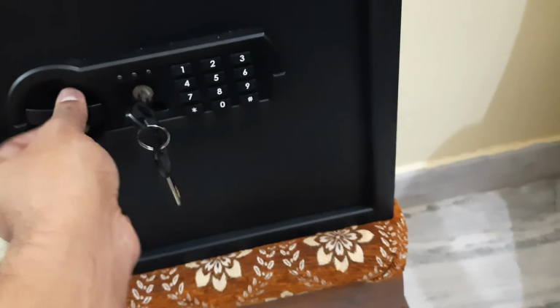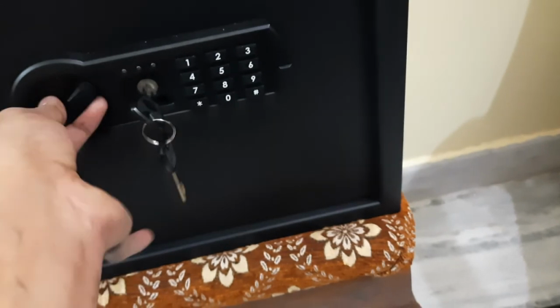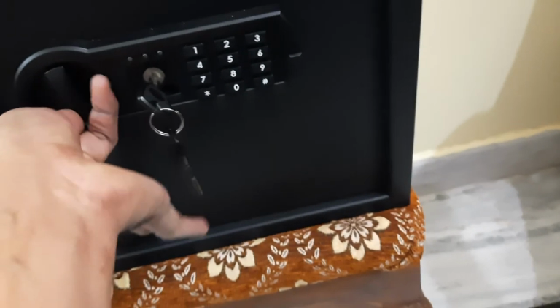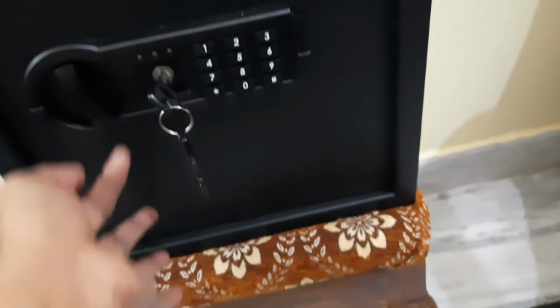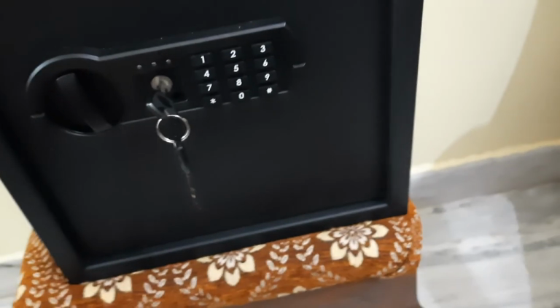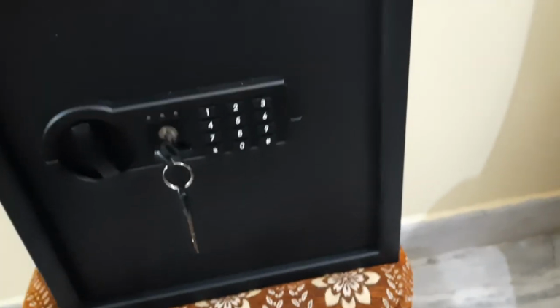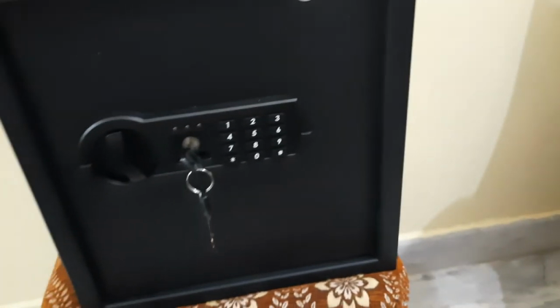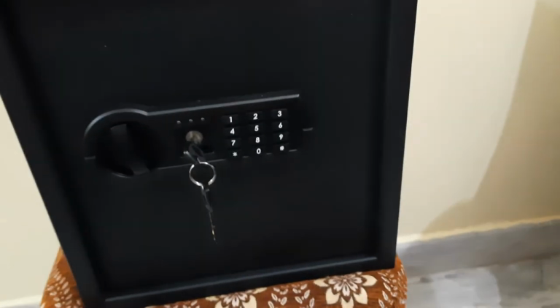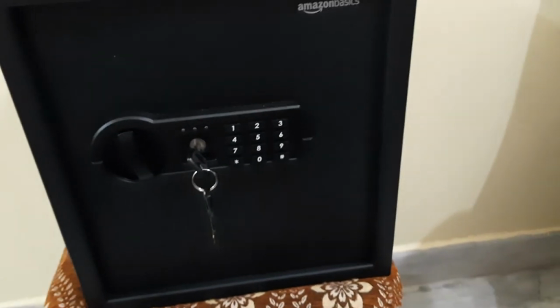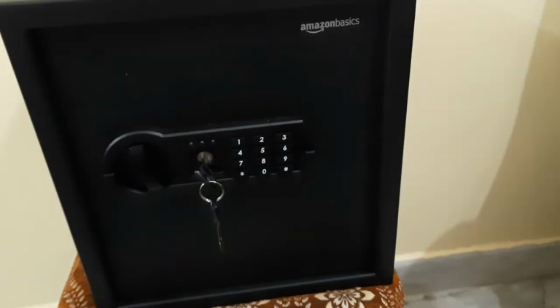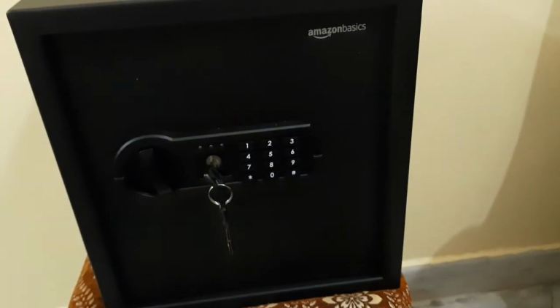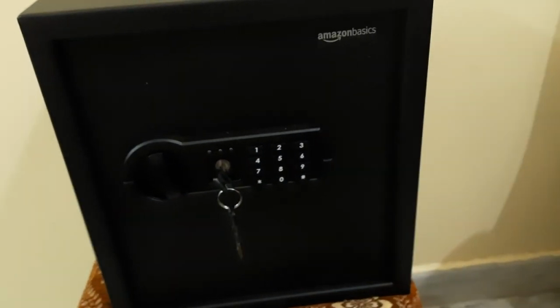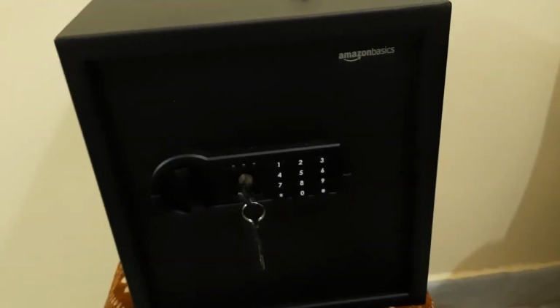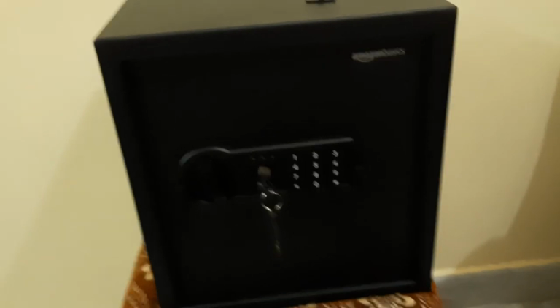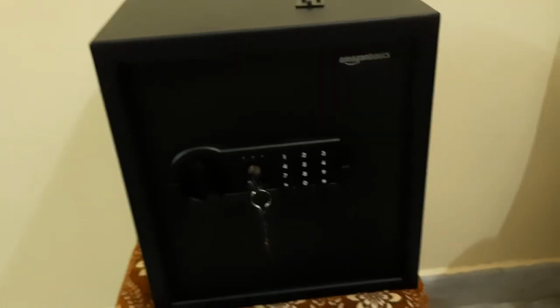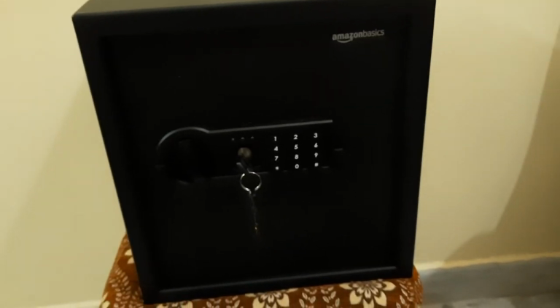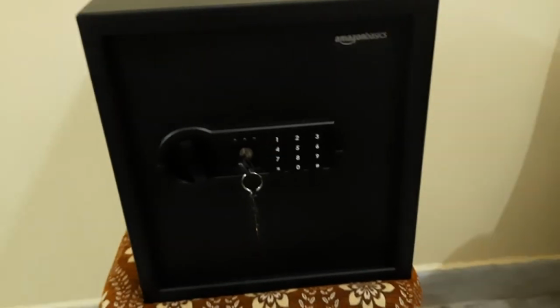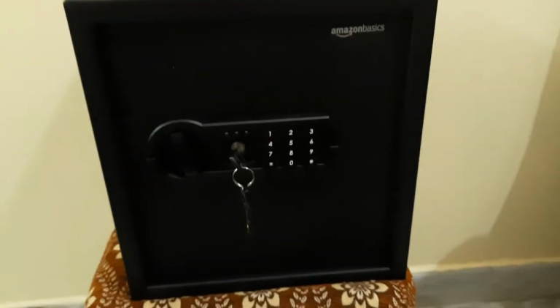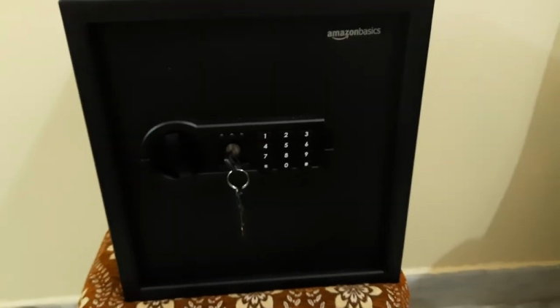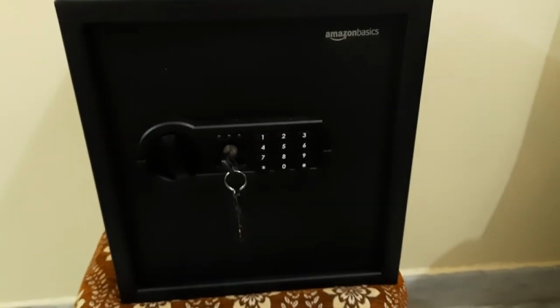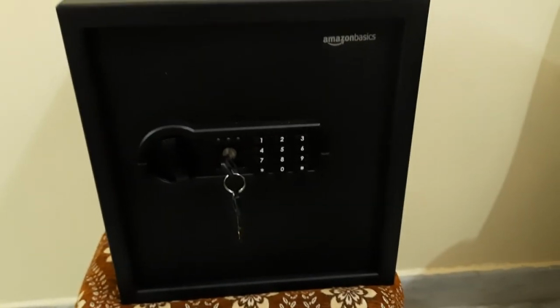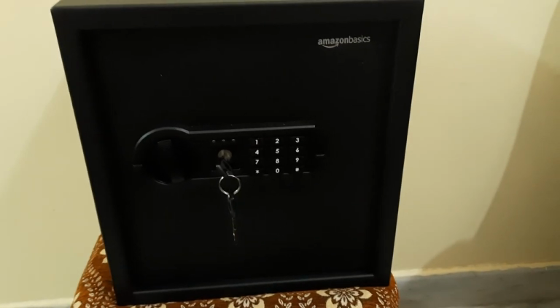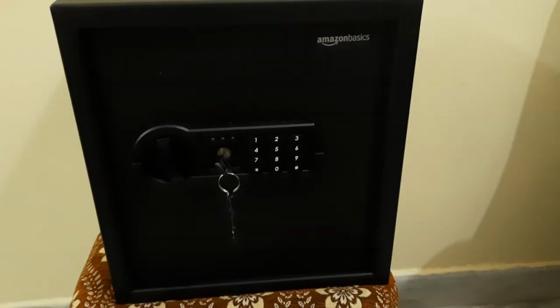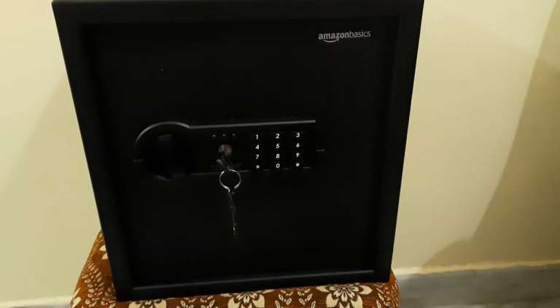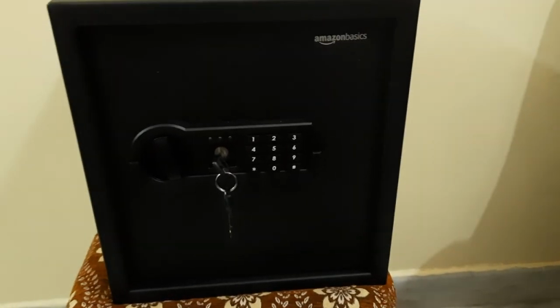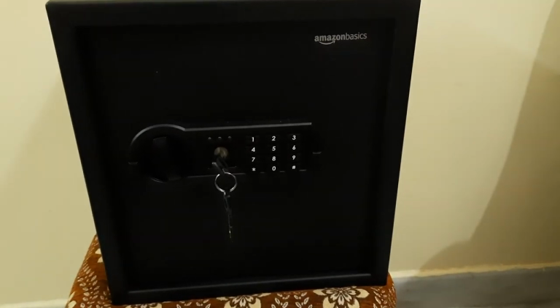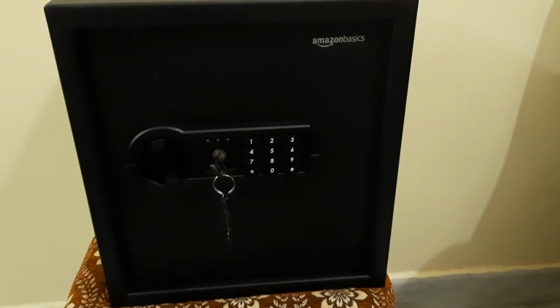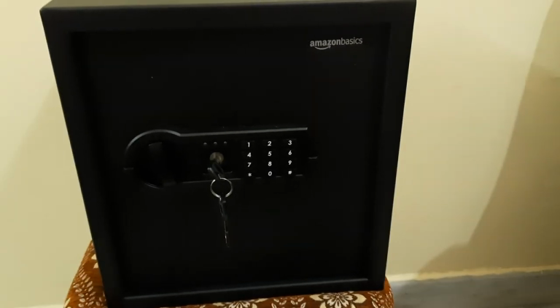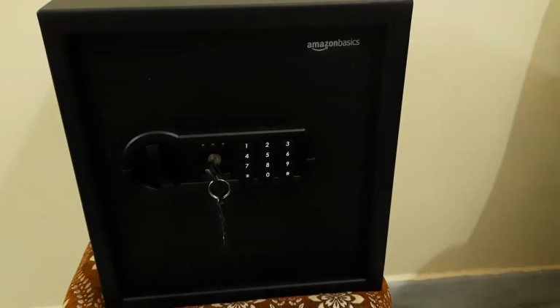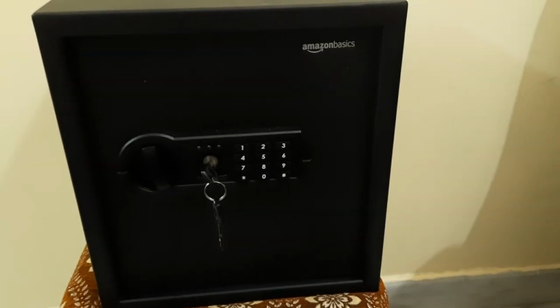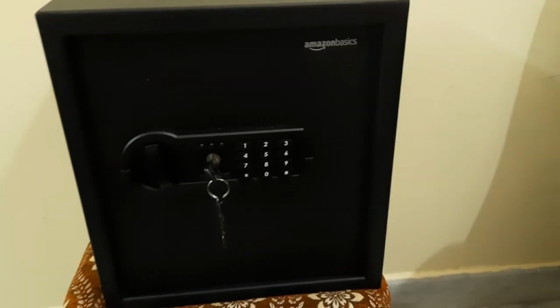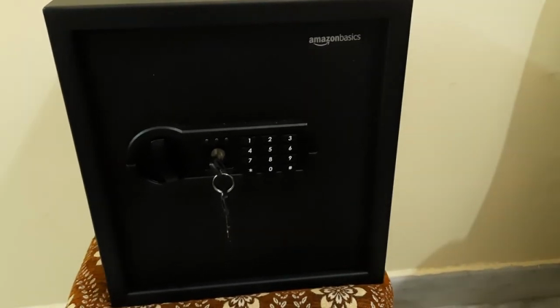That's the update, guys. I will leave the link in the description so you can also purchase this locker. Hope you liked this video — please comment and subscribe to my channel for more tech and auto related updates. Thank you.